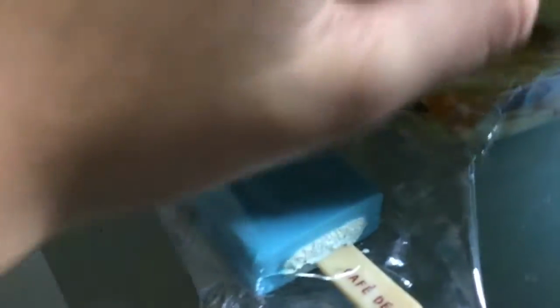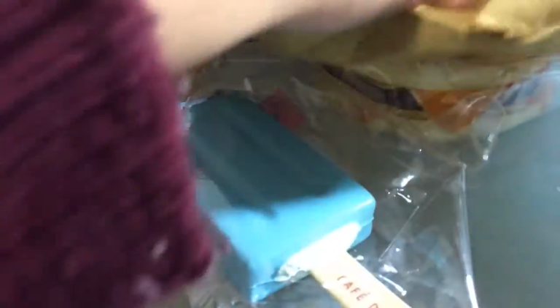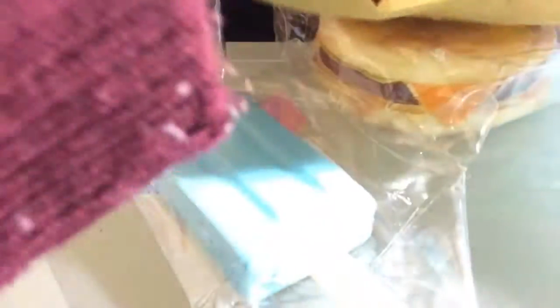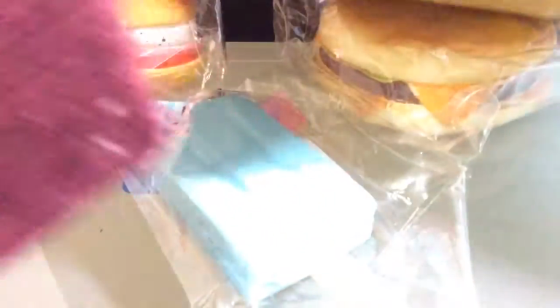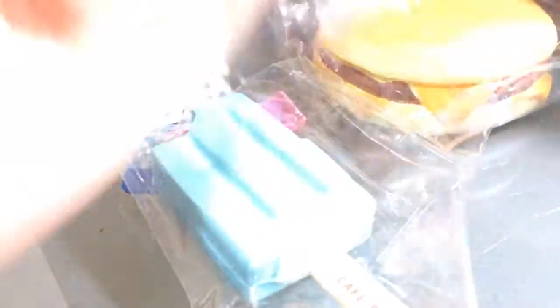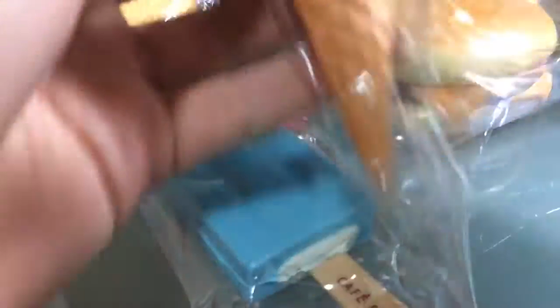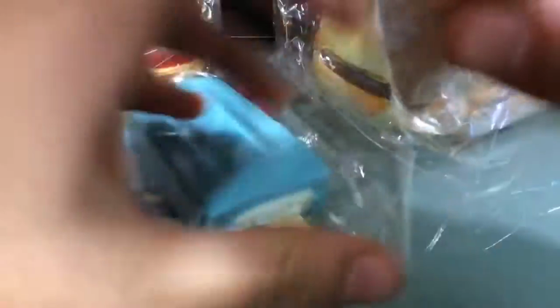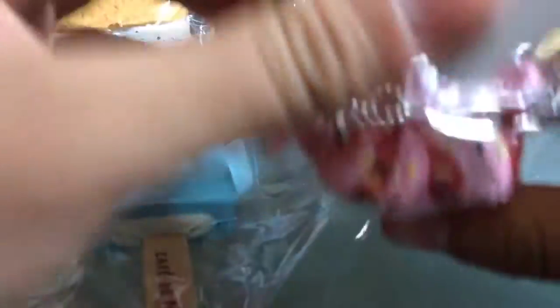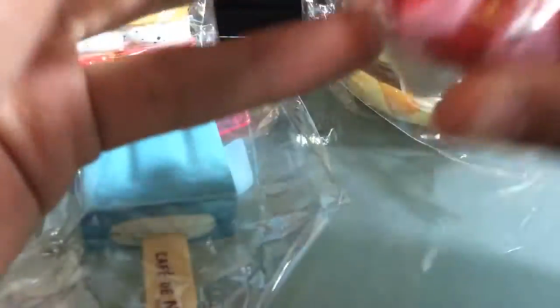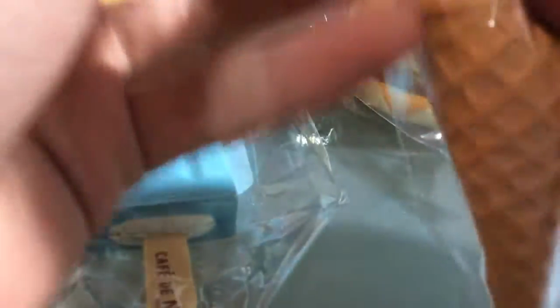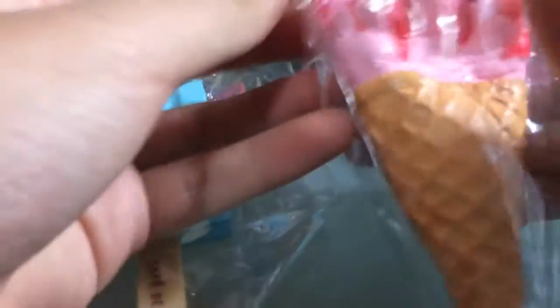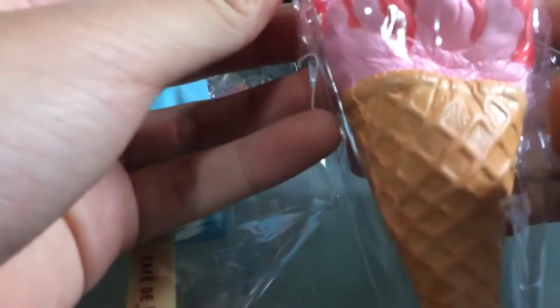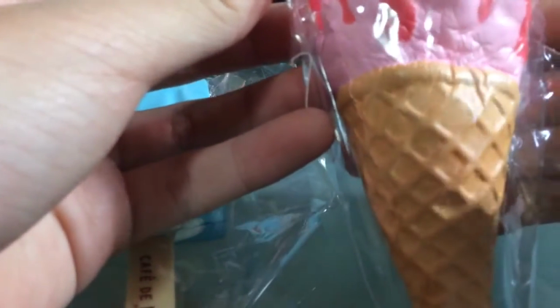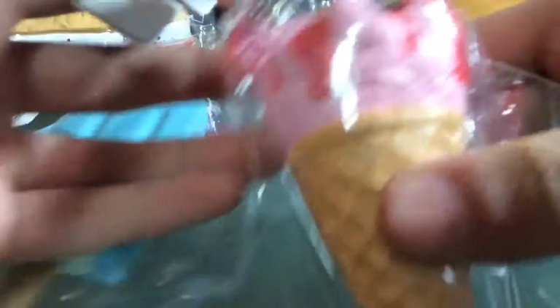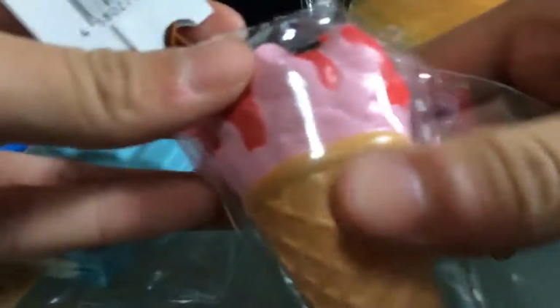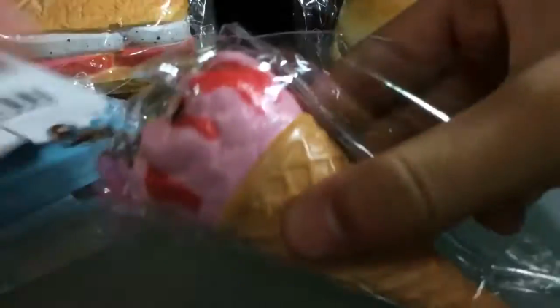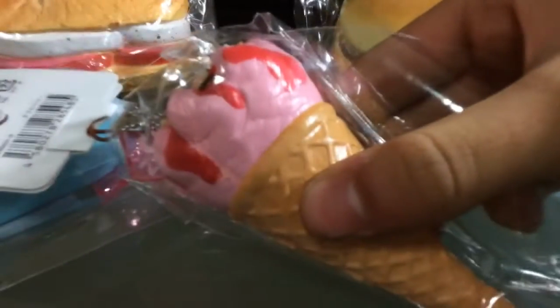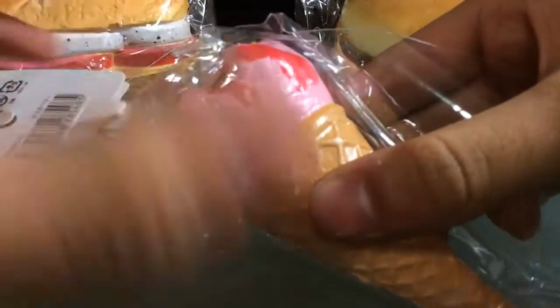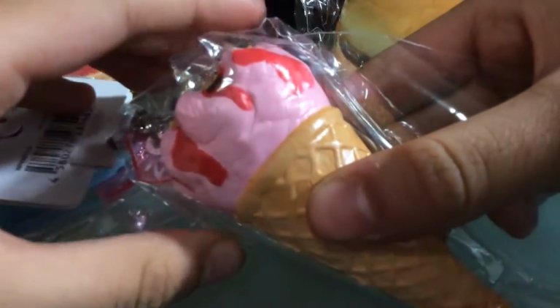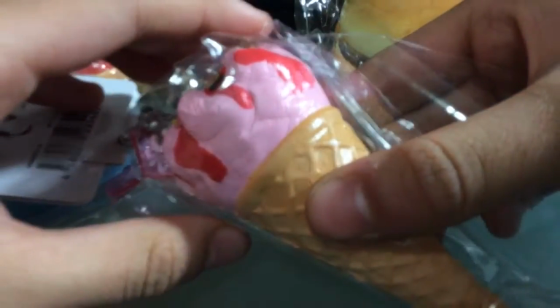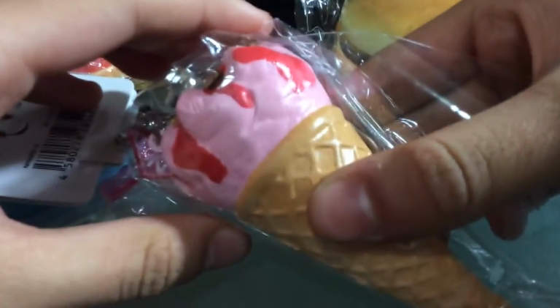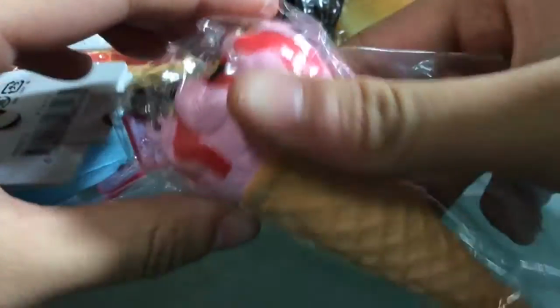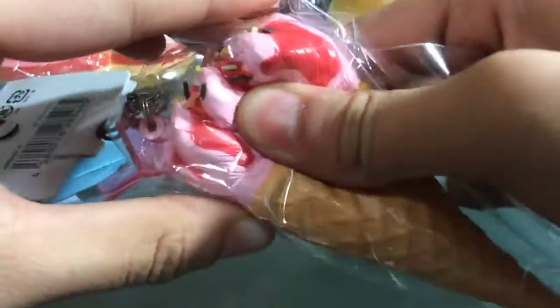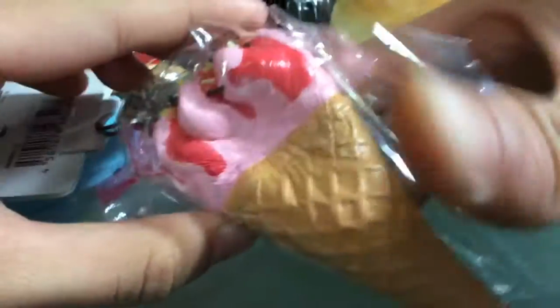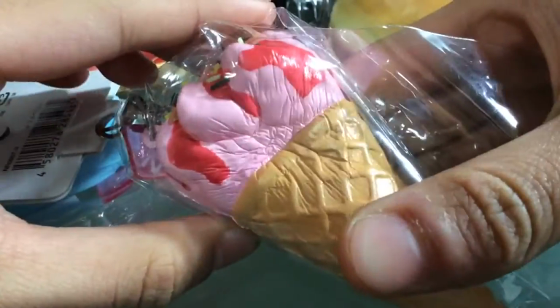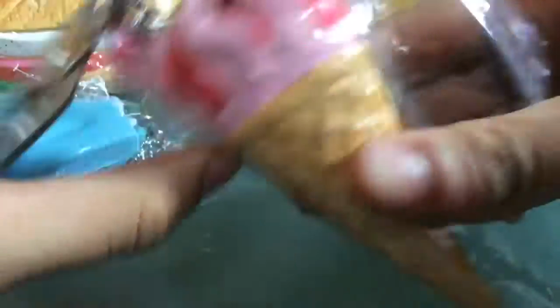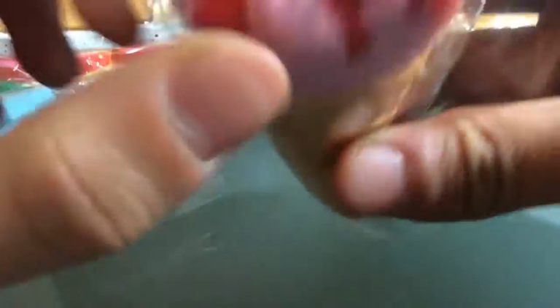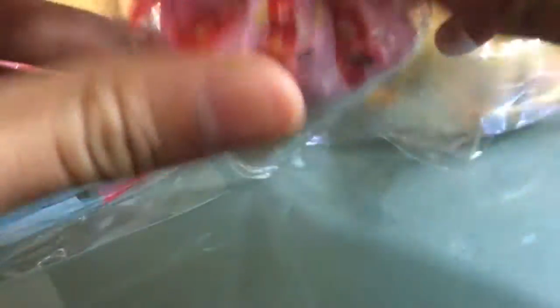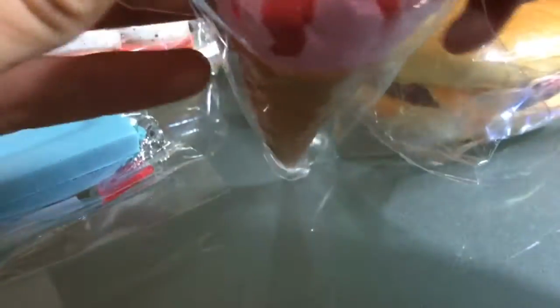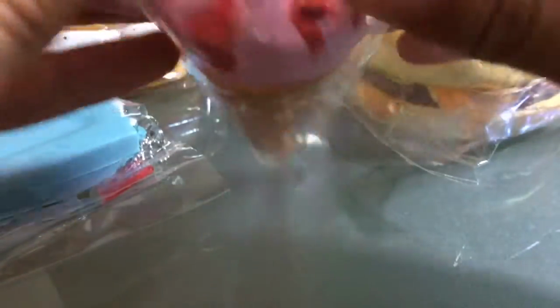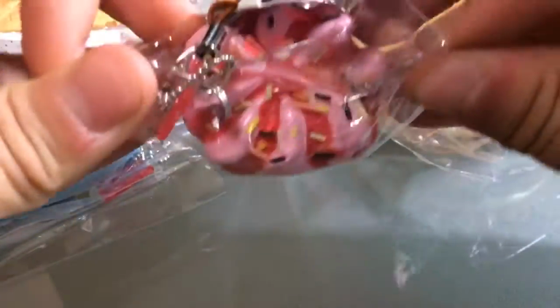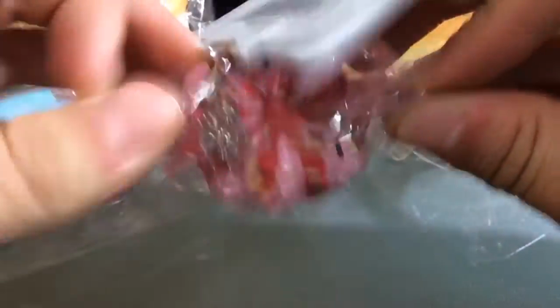I also got this Cornetto squishy — see how squishy that is? This is so squishy! It has ankles on top.